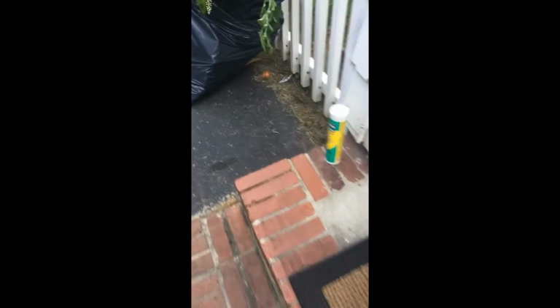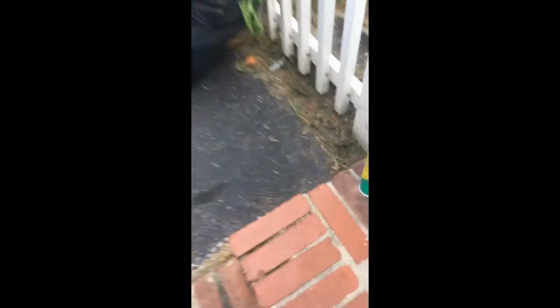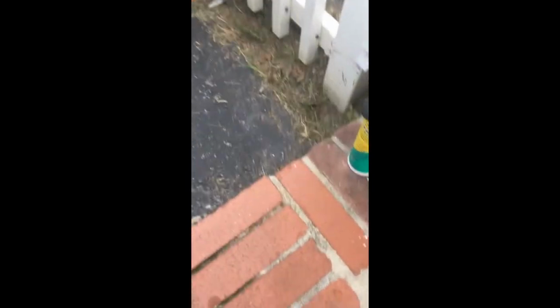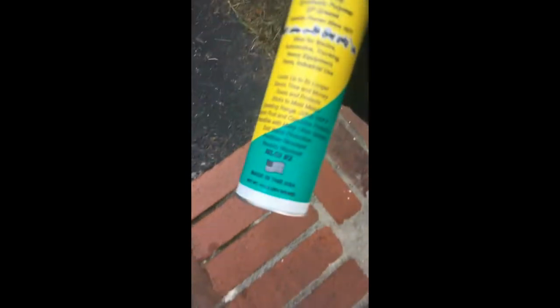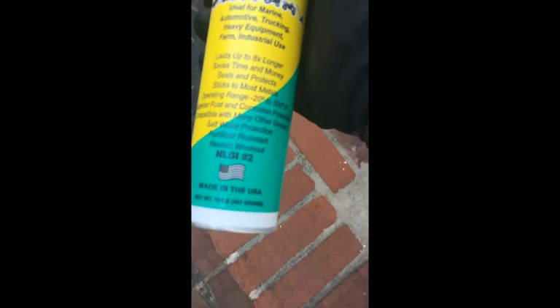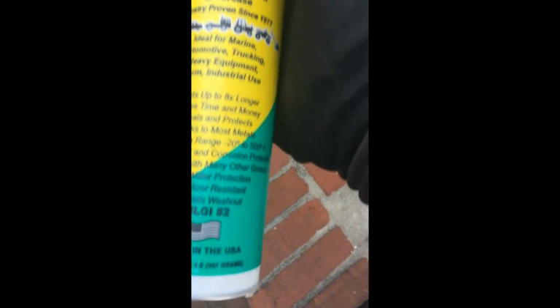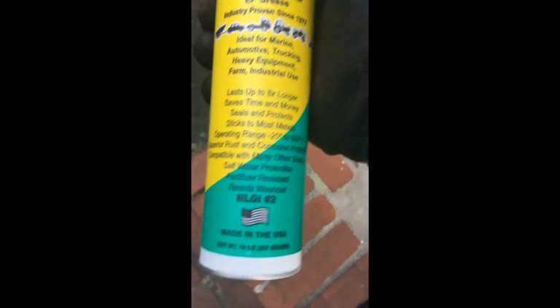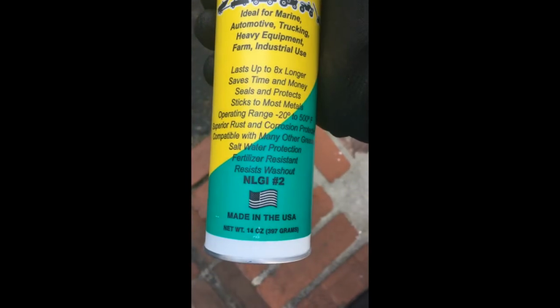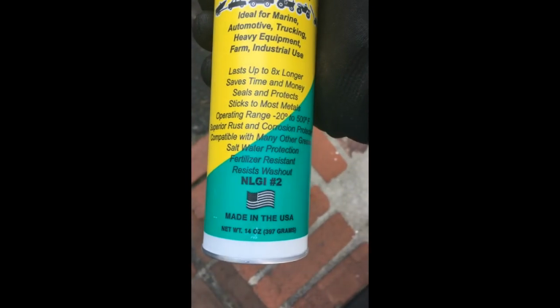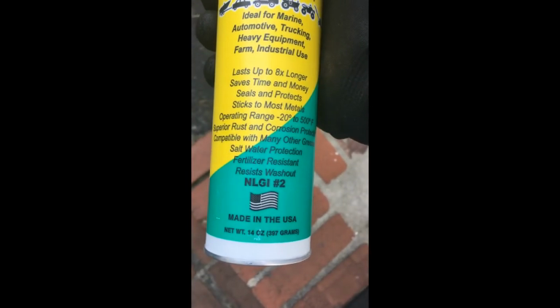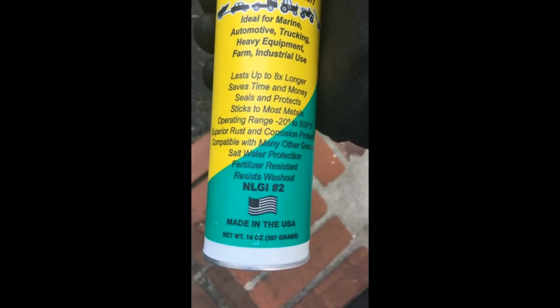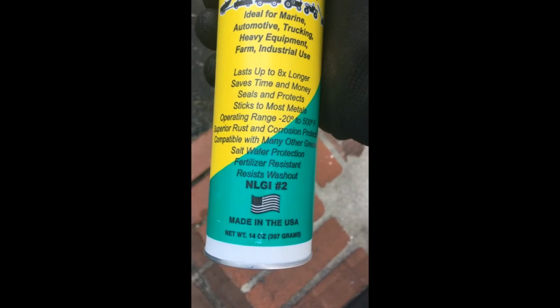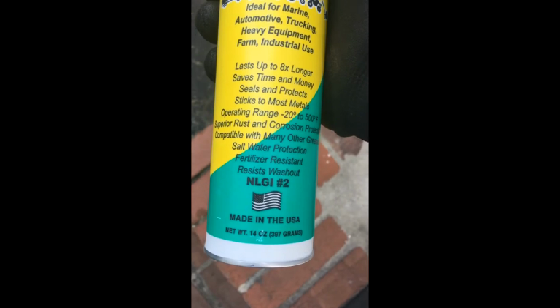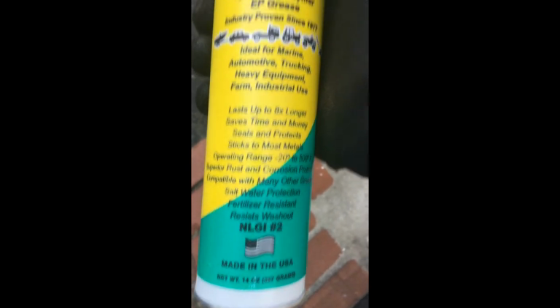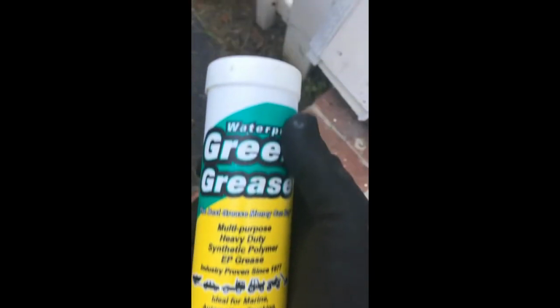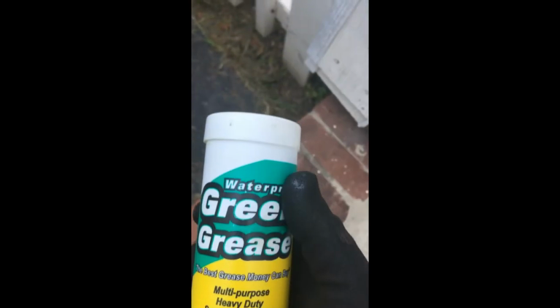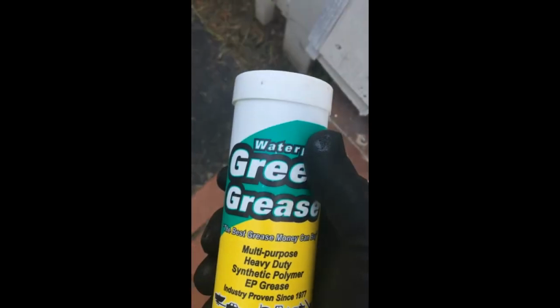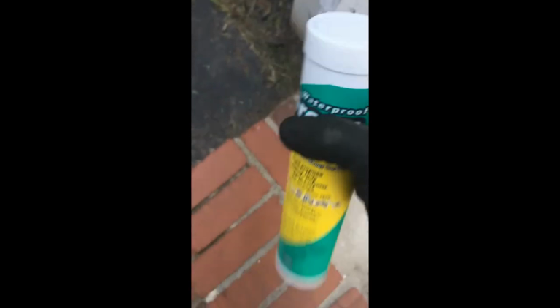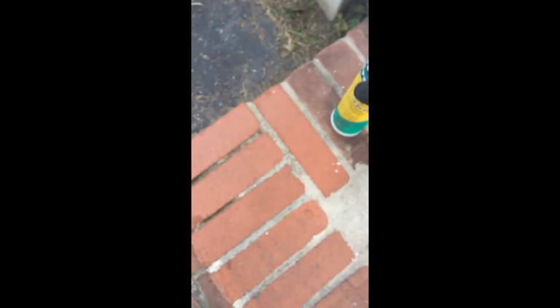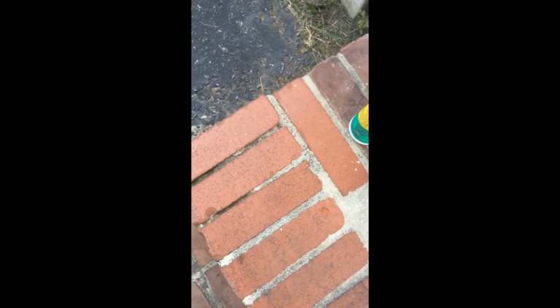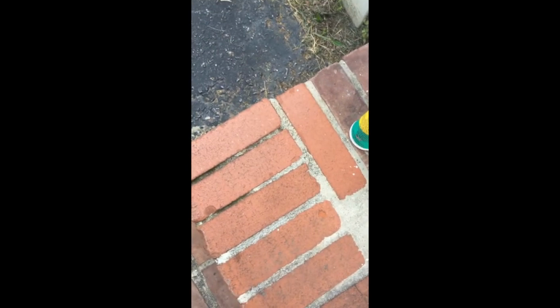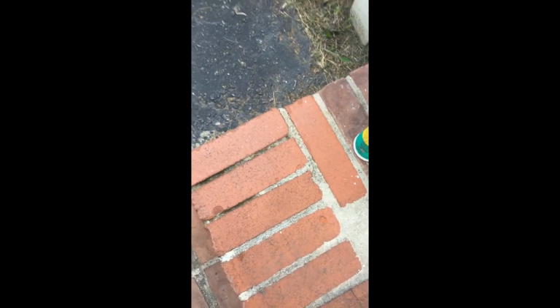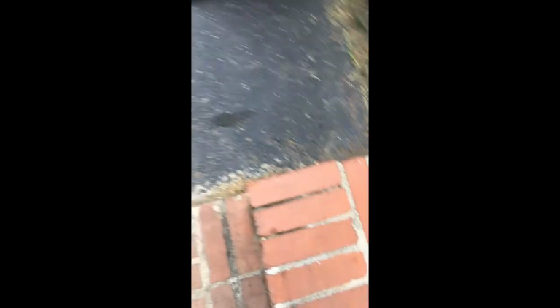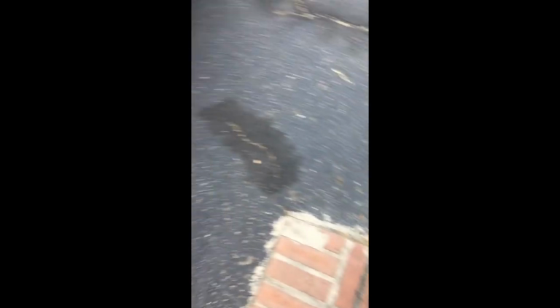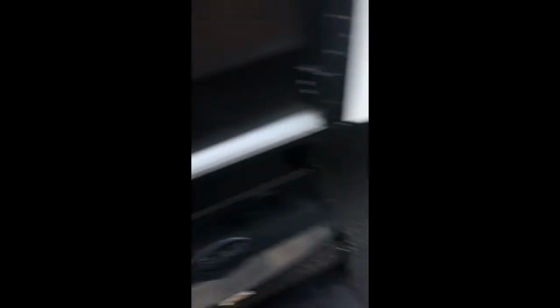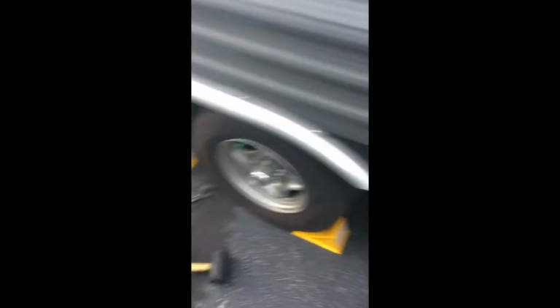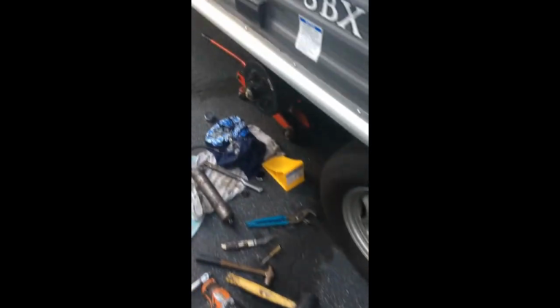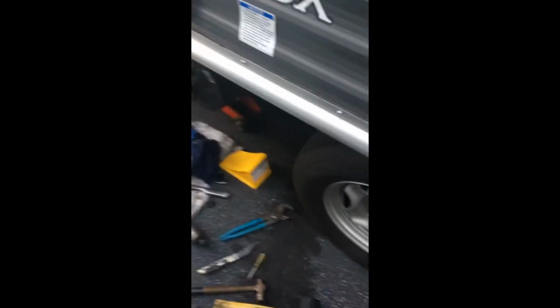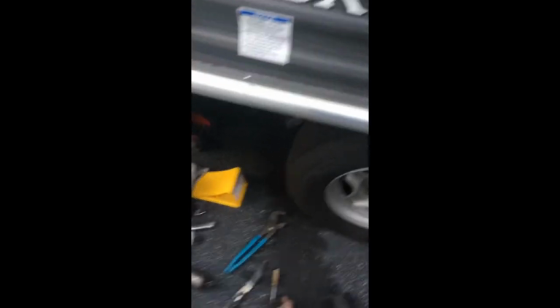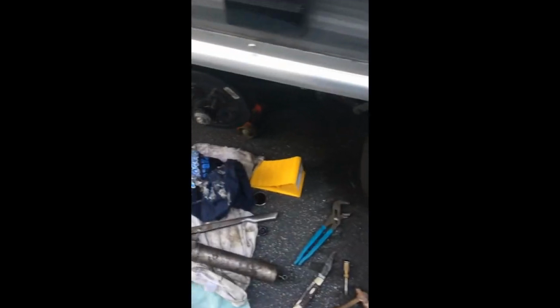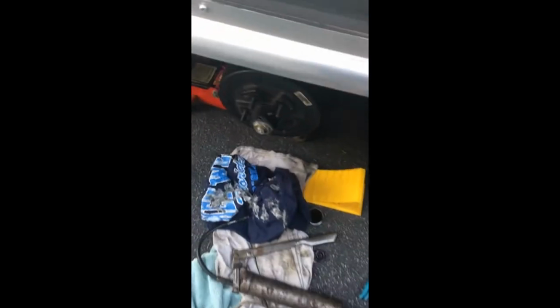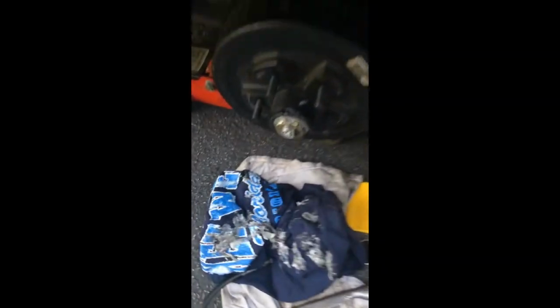I'm using NLGI number two grease — I like that stuff. Let's see what the other wheels do.